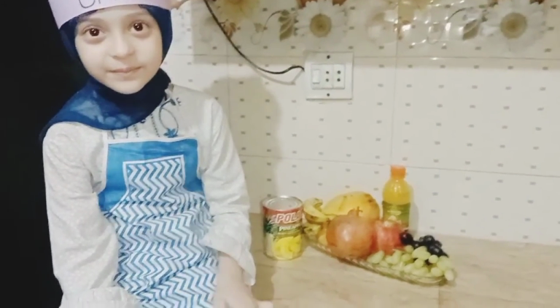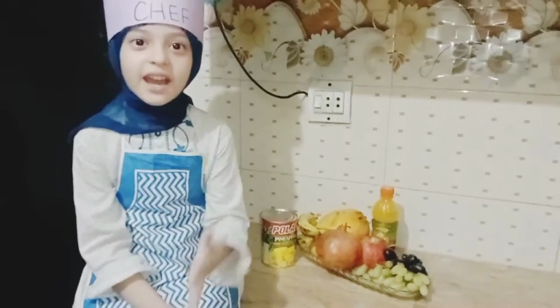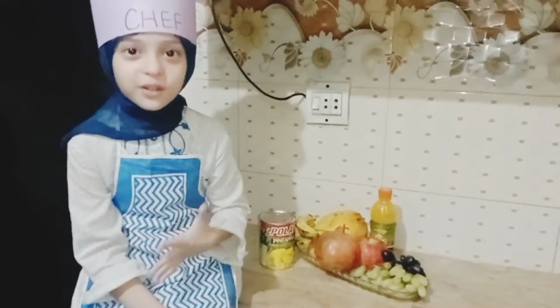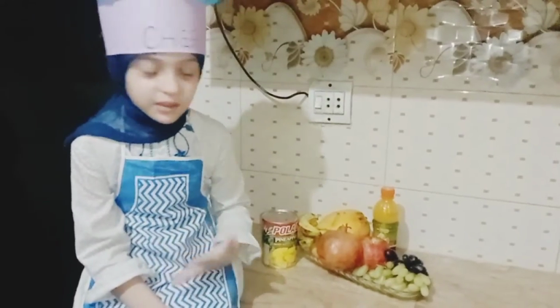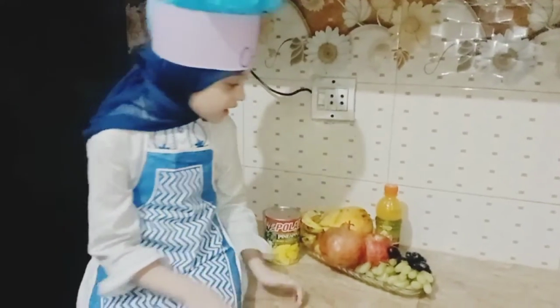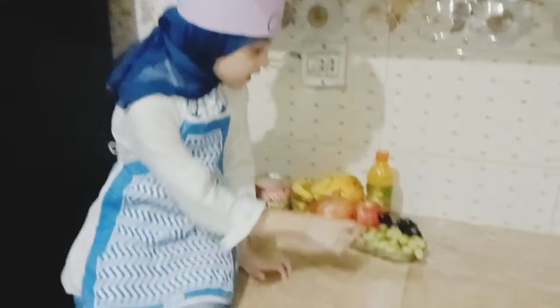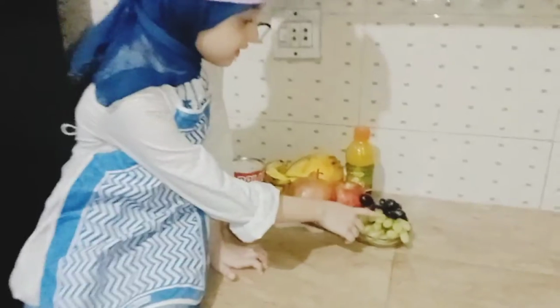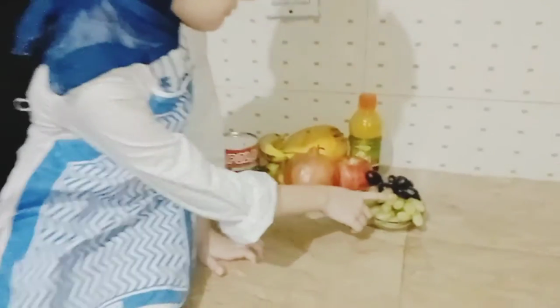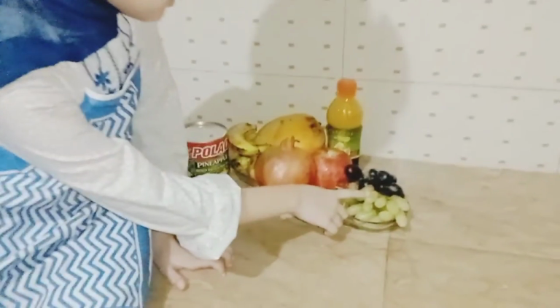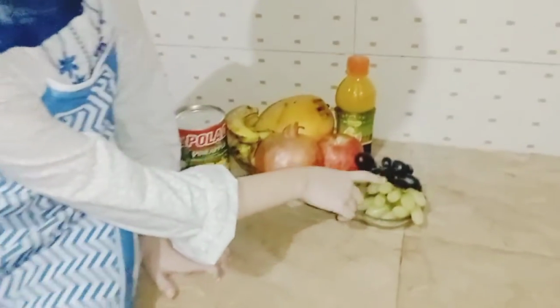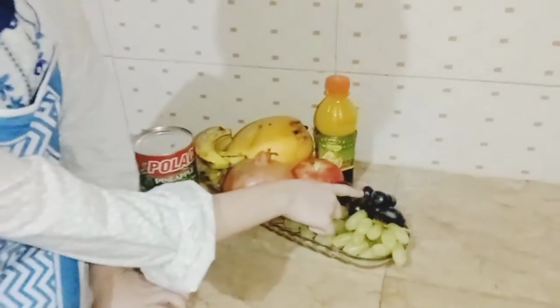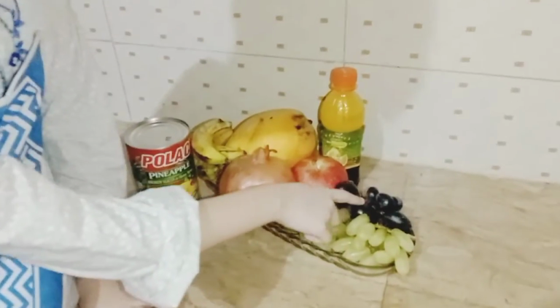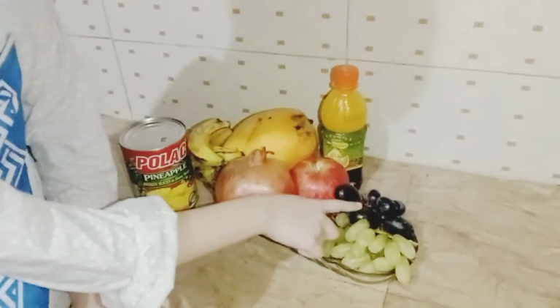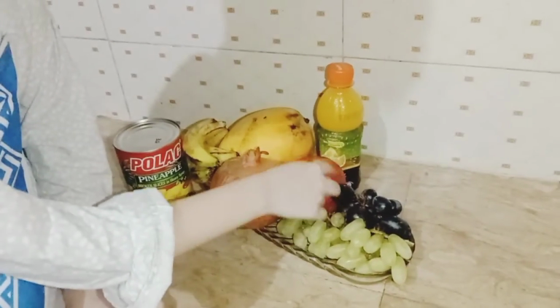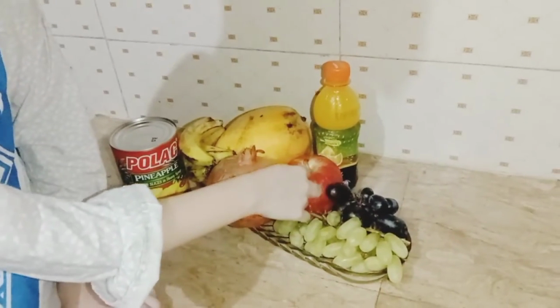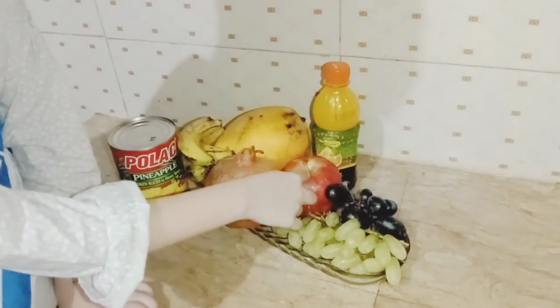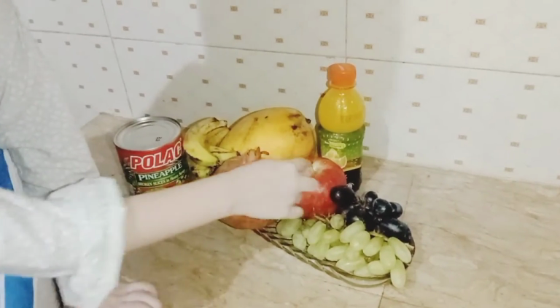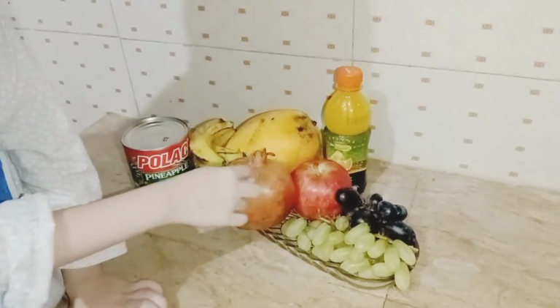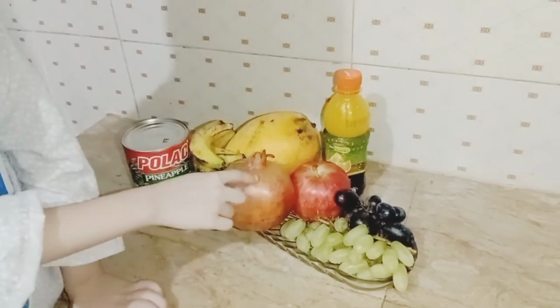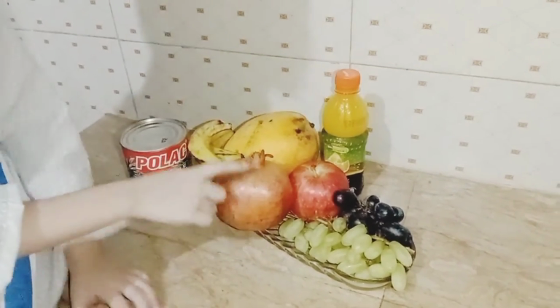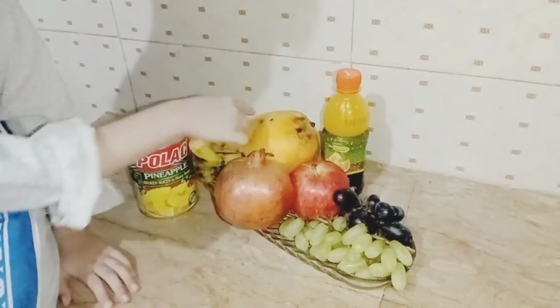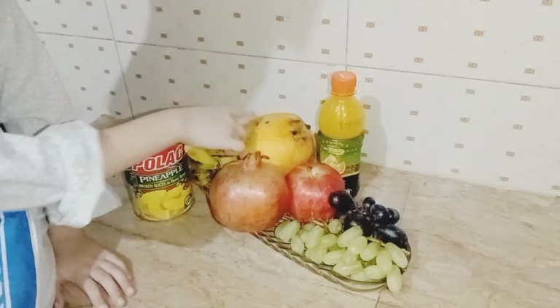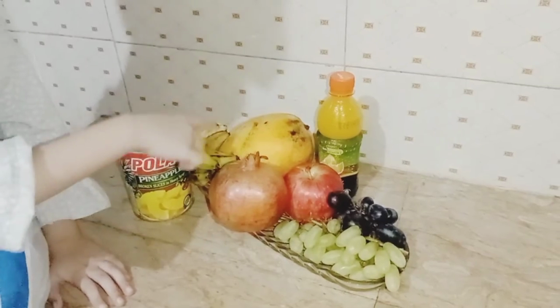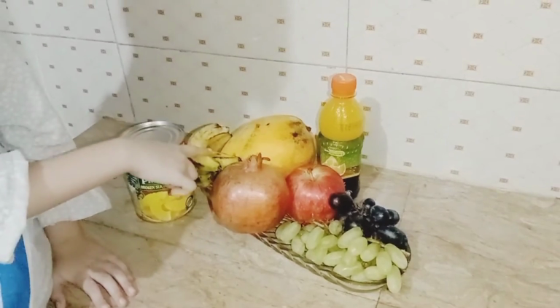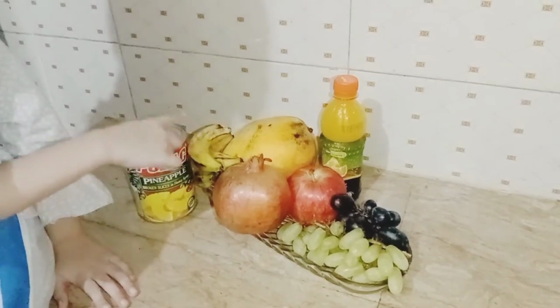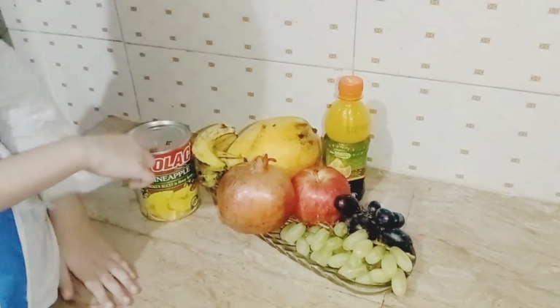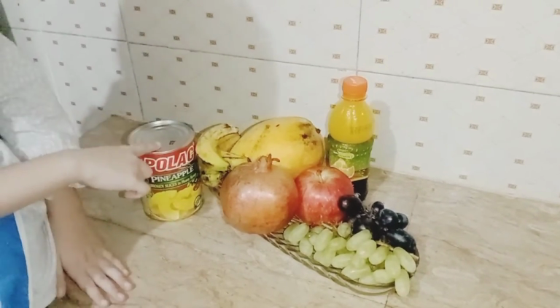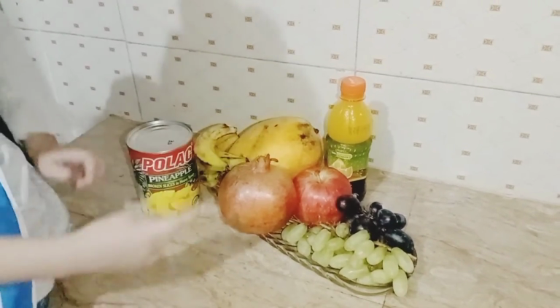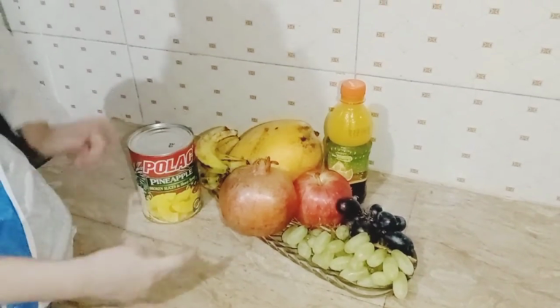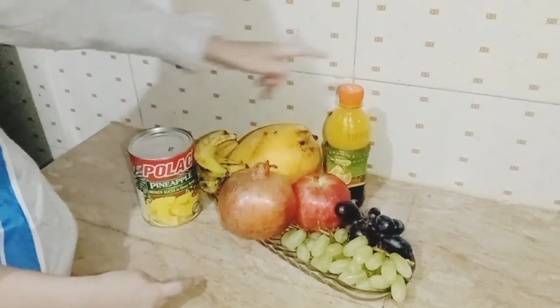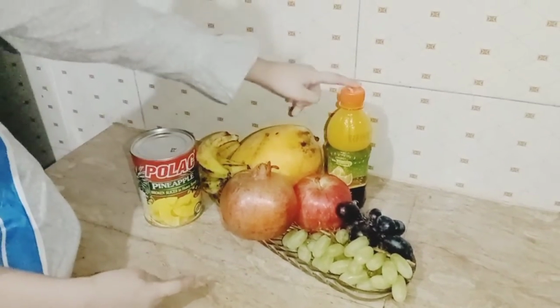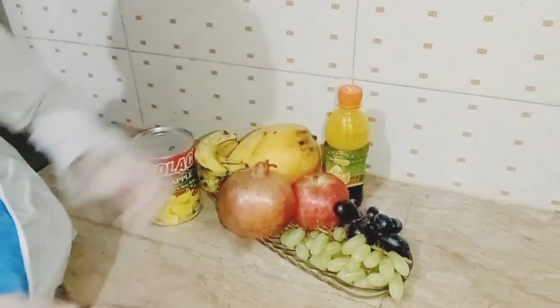I have fruits: grapes, black grapes, apple, pomegranate, mango, banana, pineapple and juice.